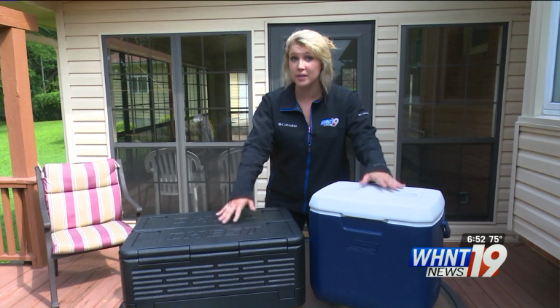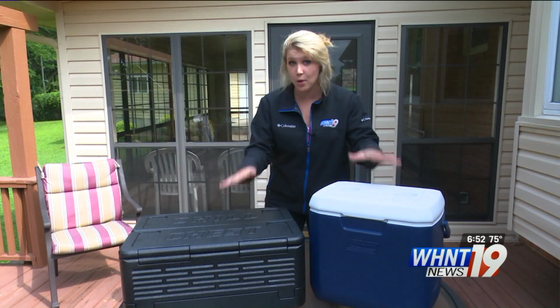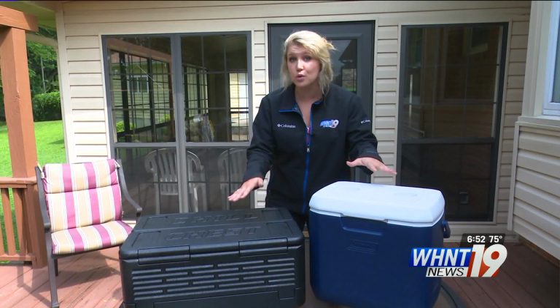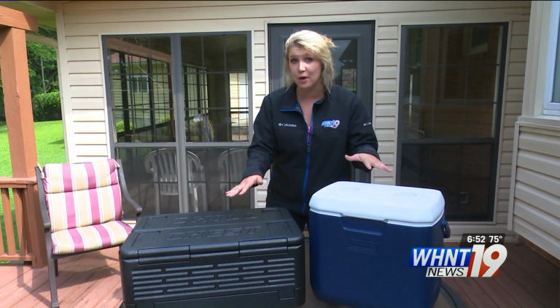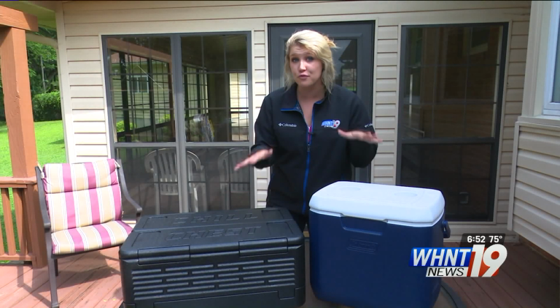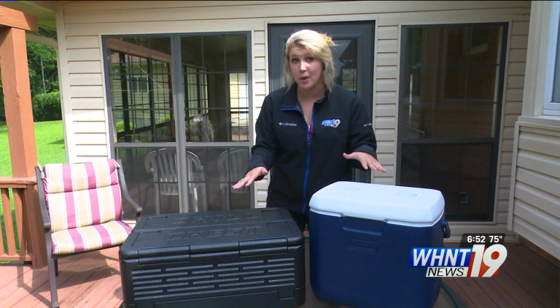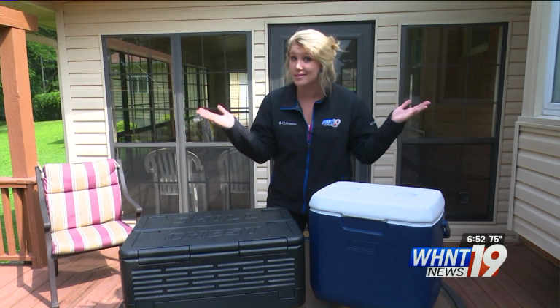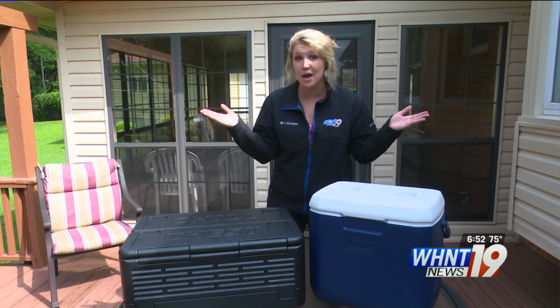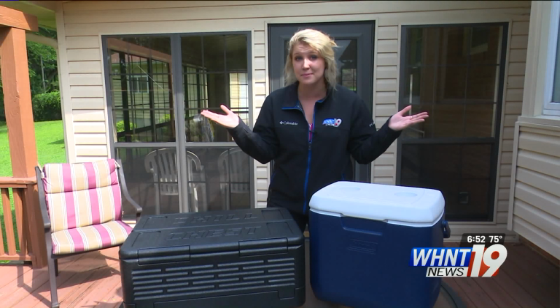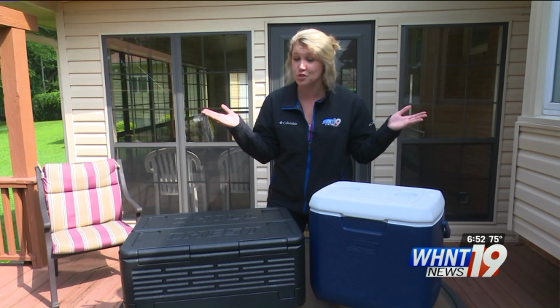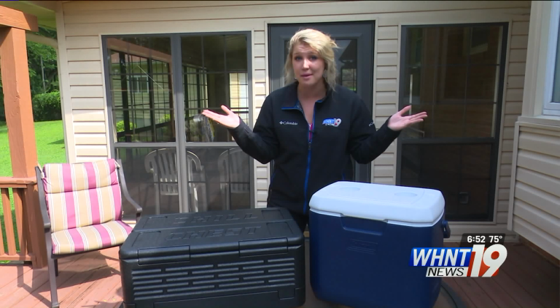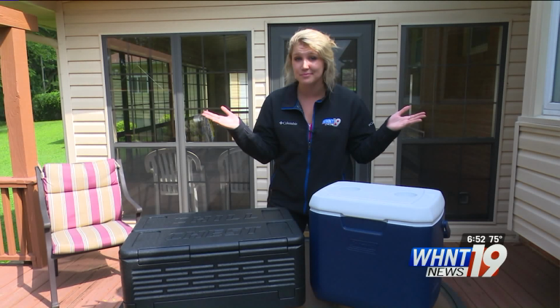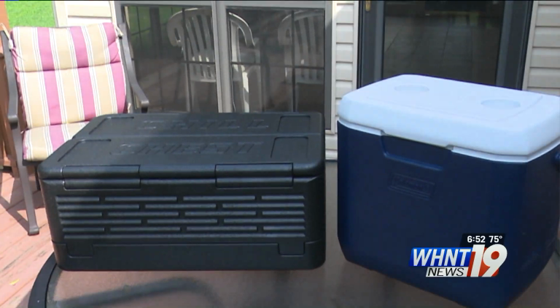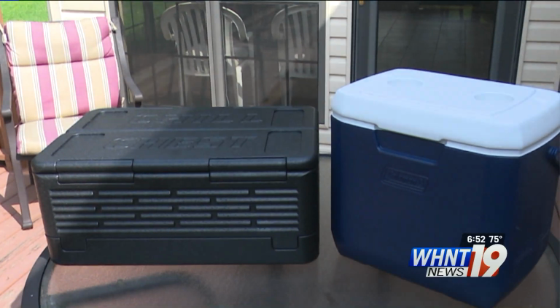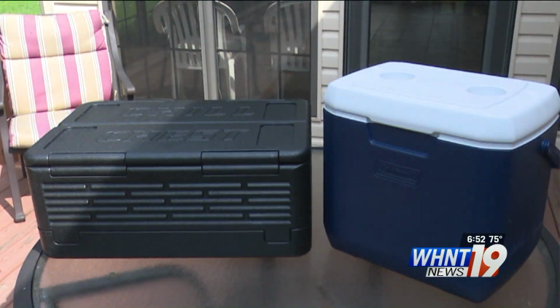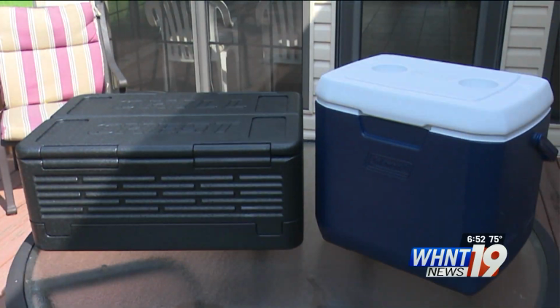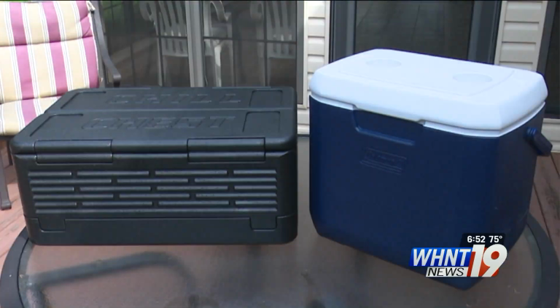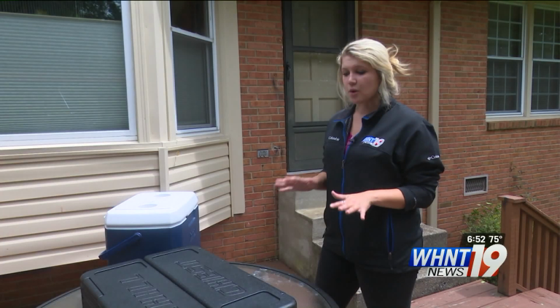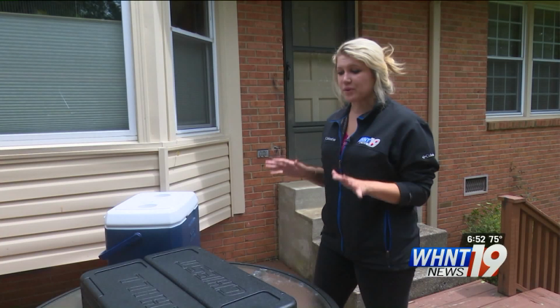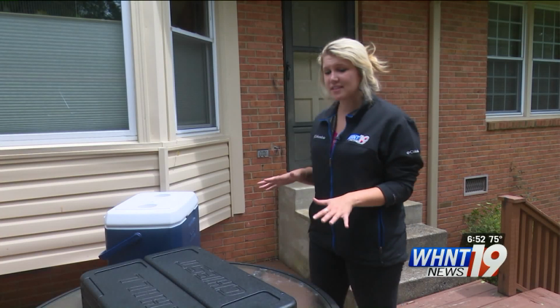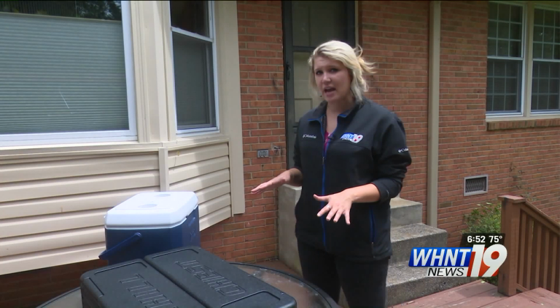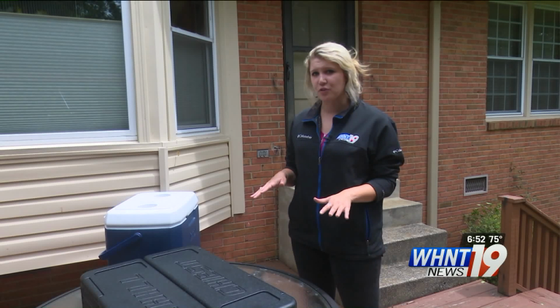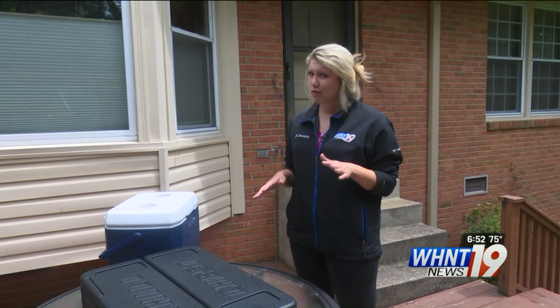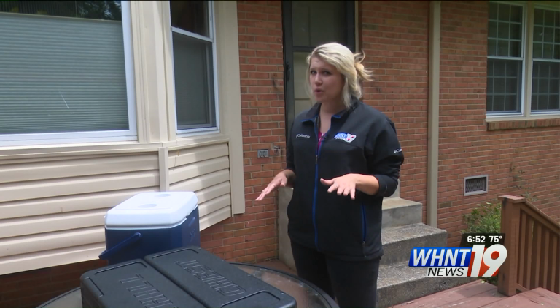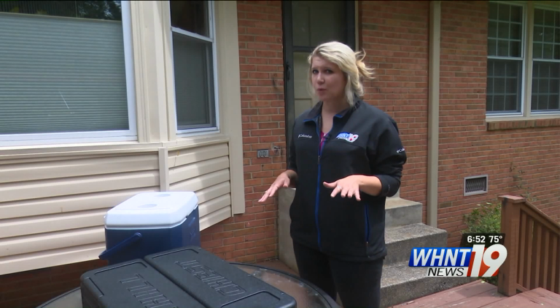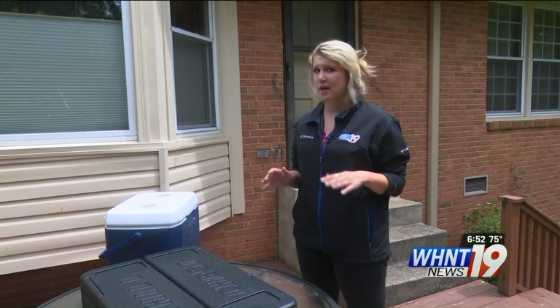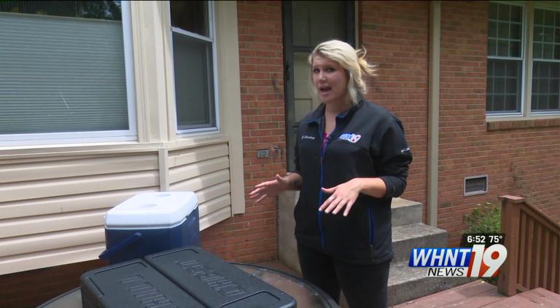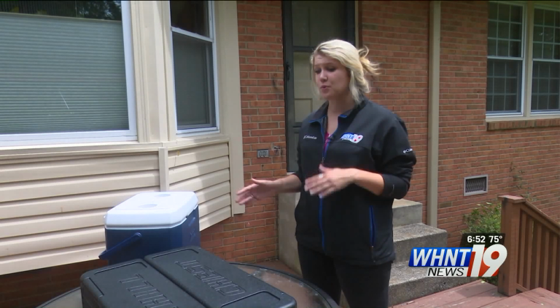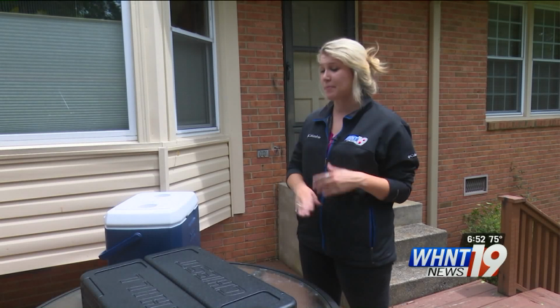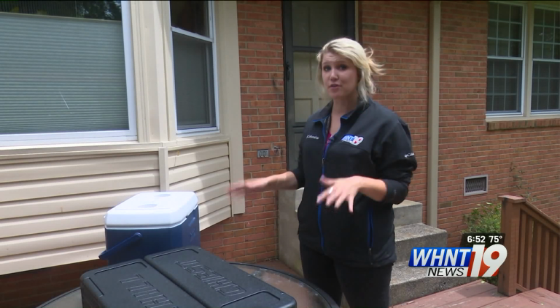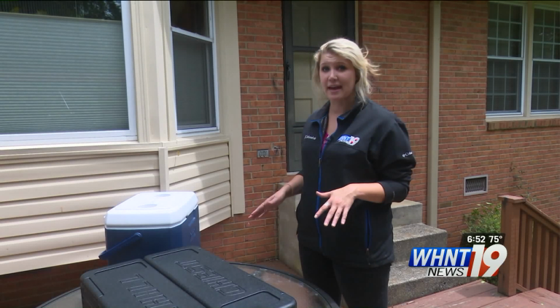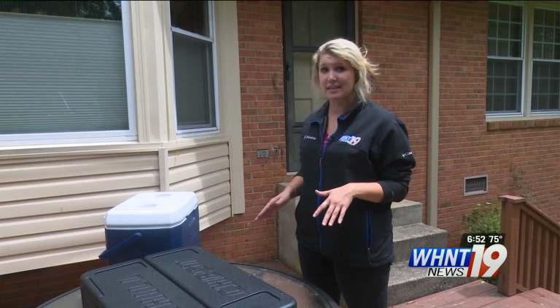I'm gonna leave both coolers out here for a few hours to see how the items in each hold up. All right, so we've left these sitting out here for about four hours, and now all we have to do is compare everything that's in each.